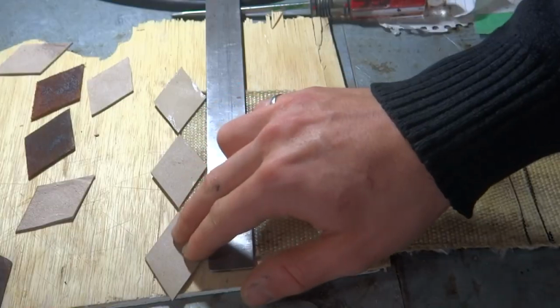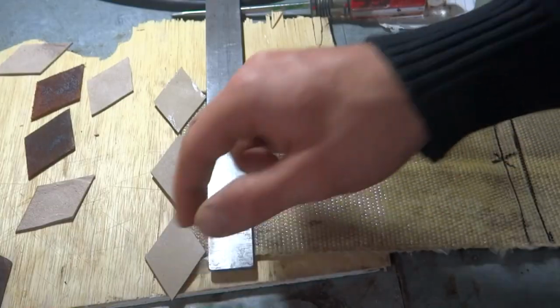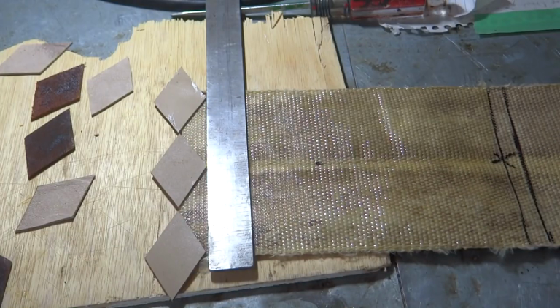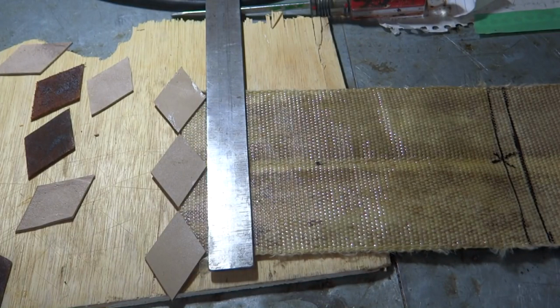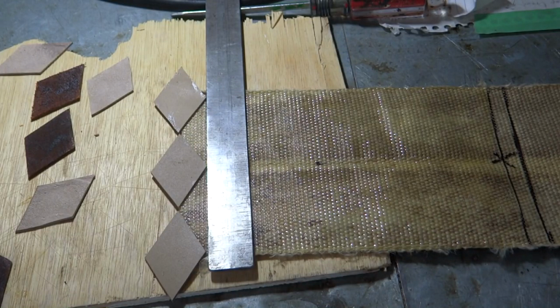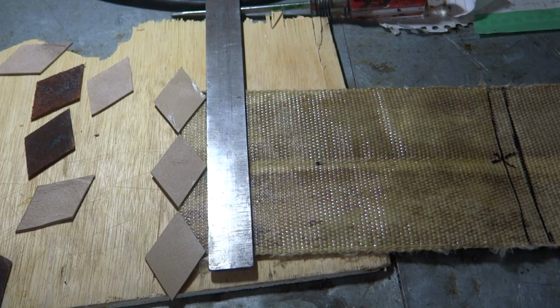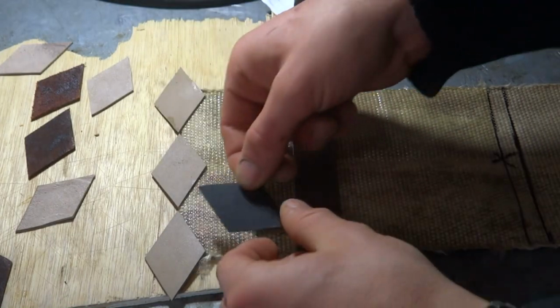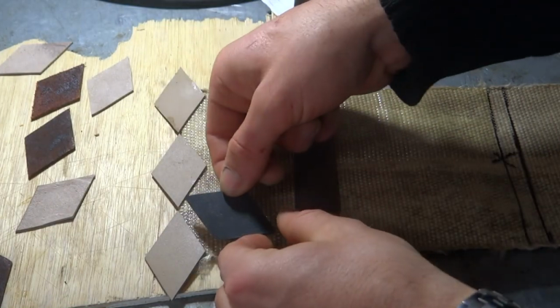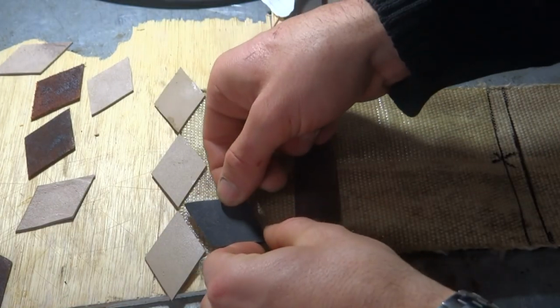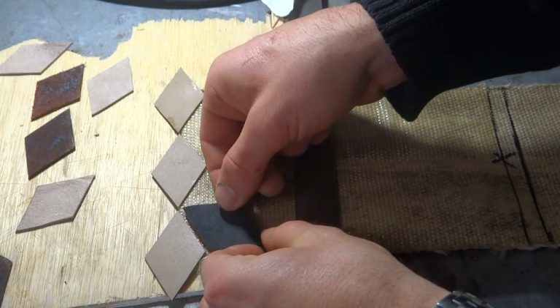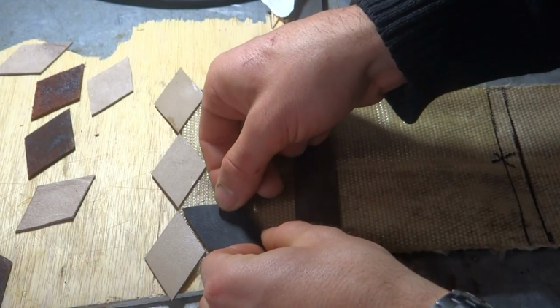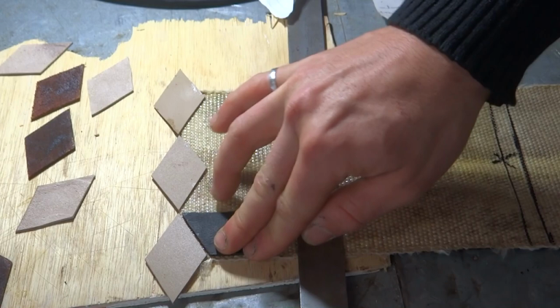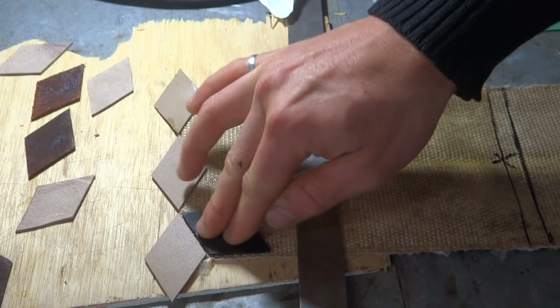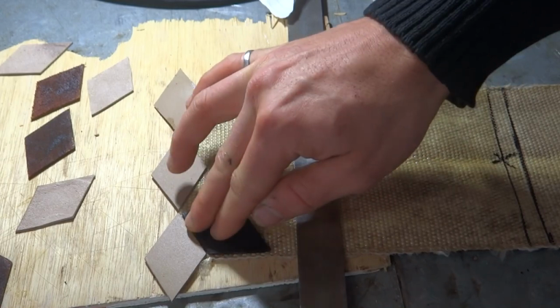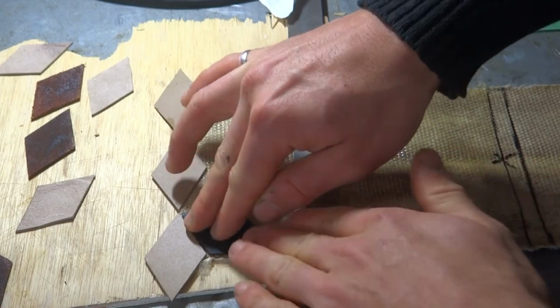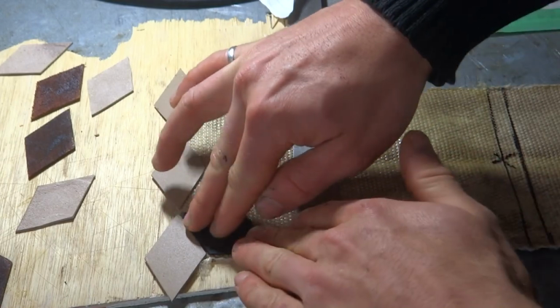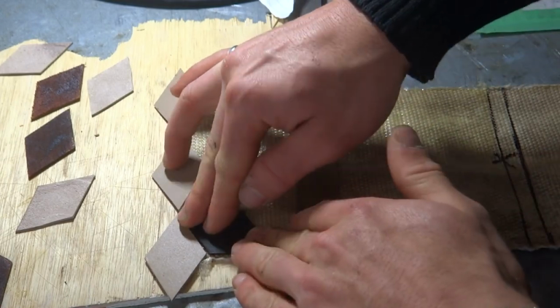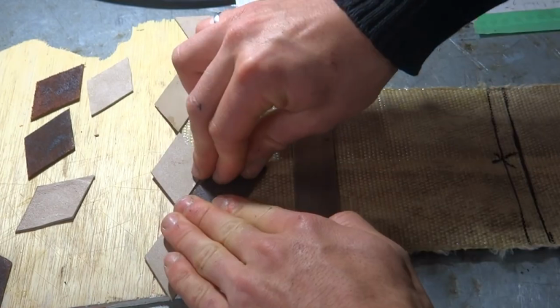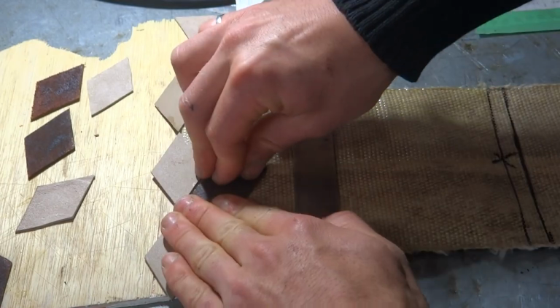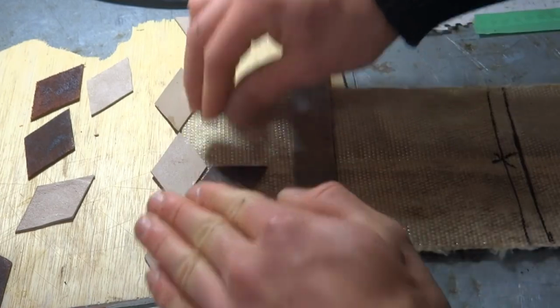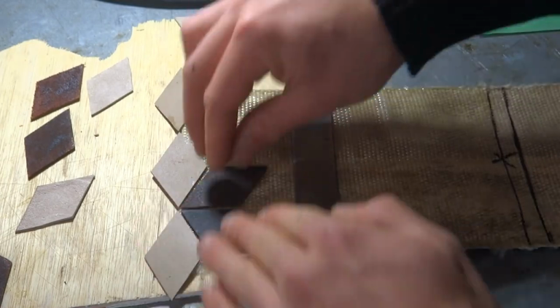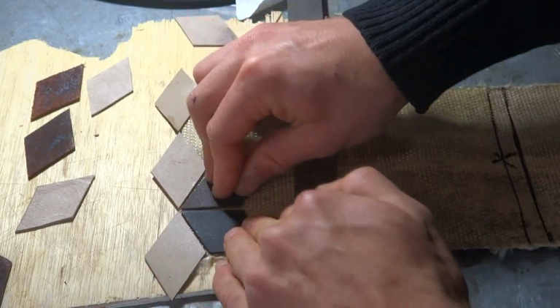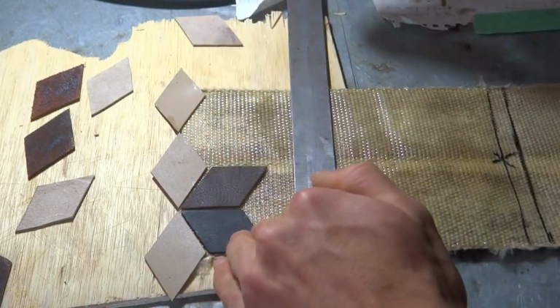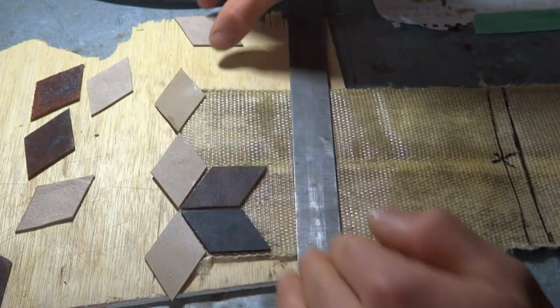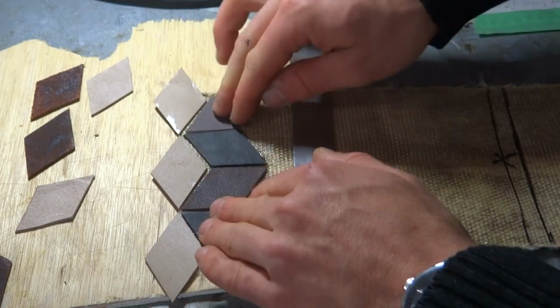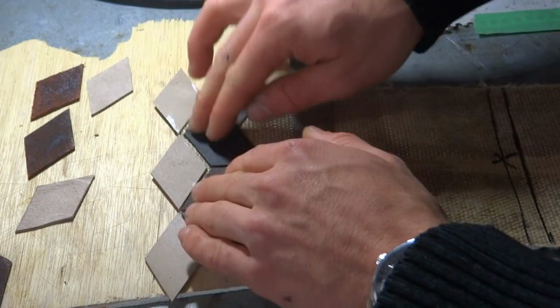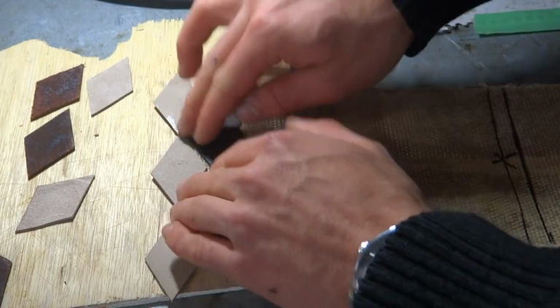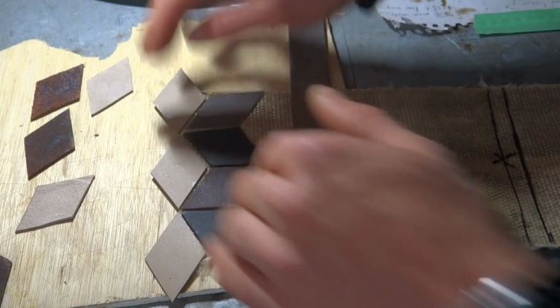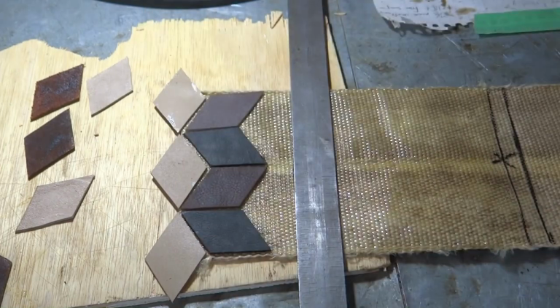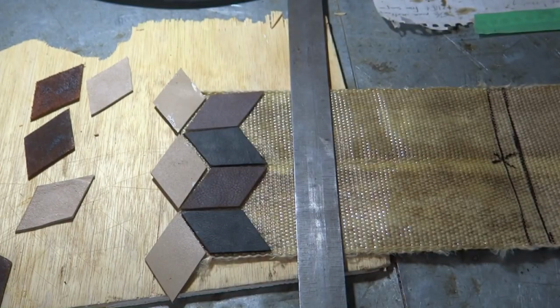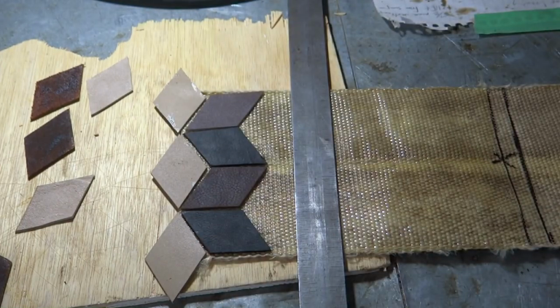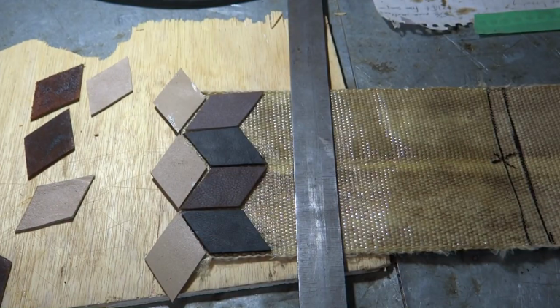I left small uniform gaps between the leather pieces so that I could hide any small inconsistencies in placement and hide little variations in the shape of the diamonds.